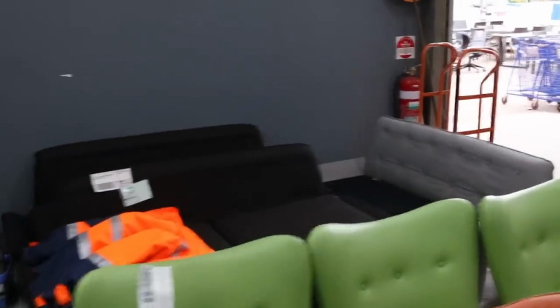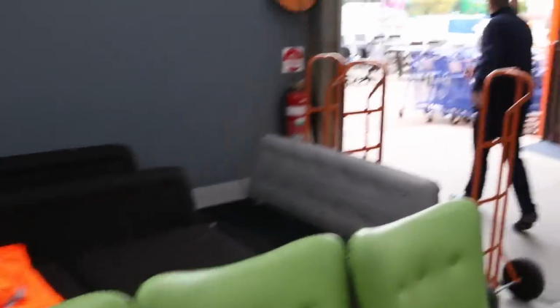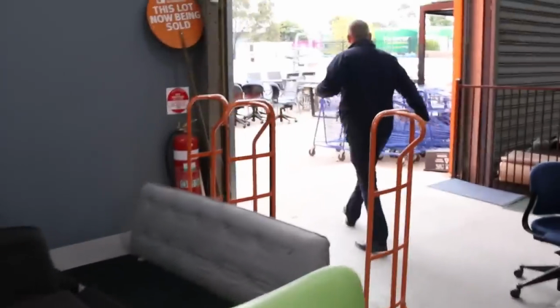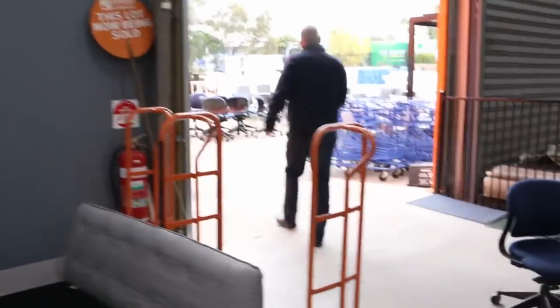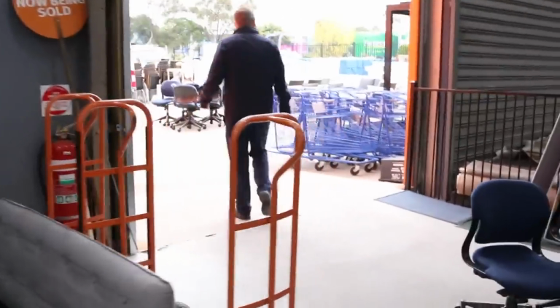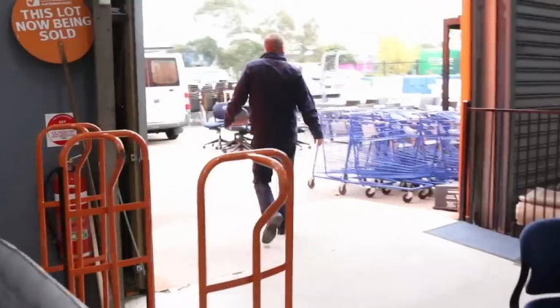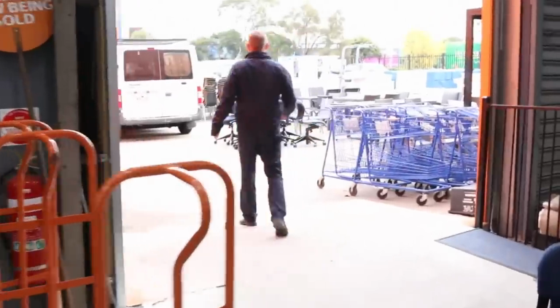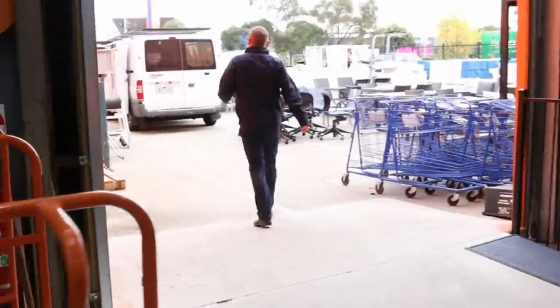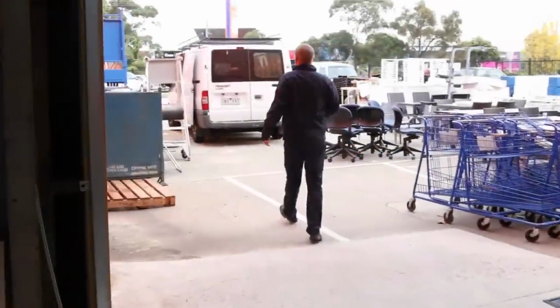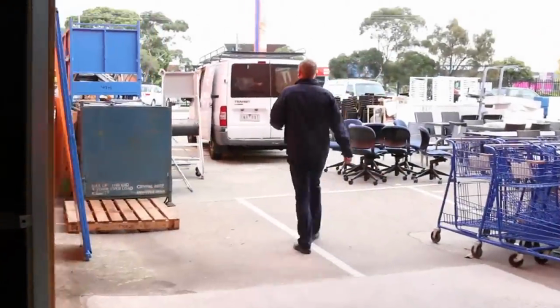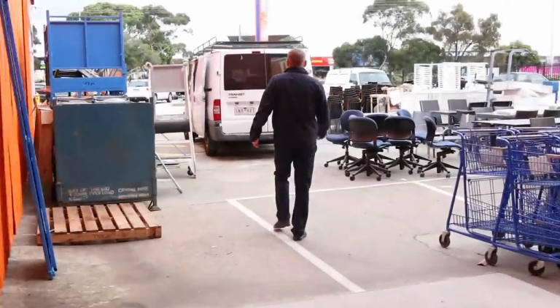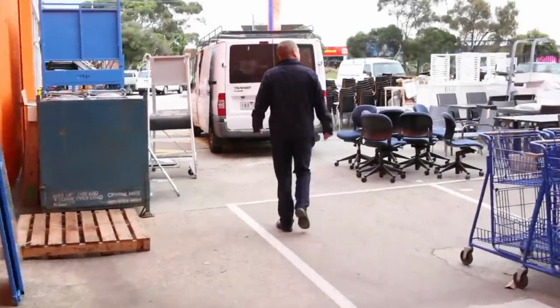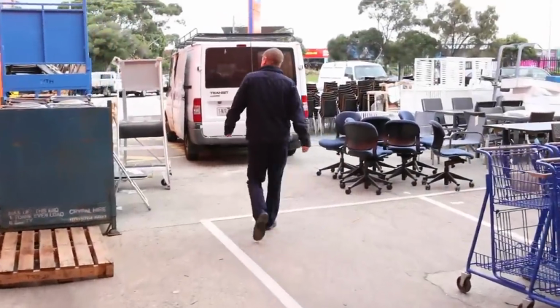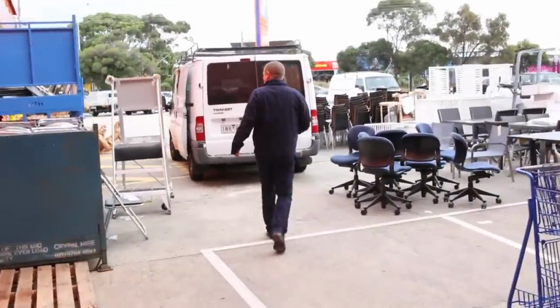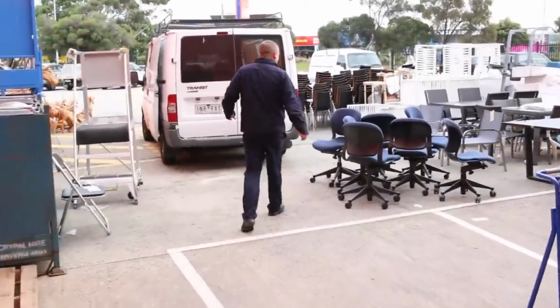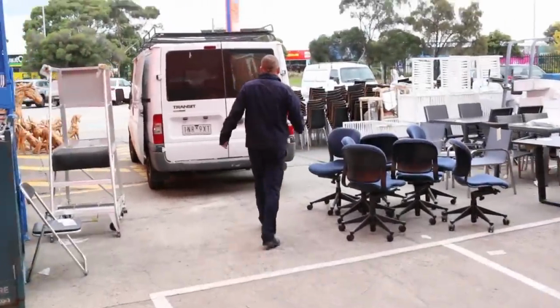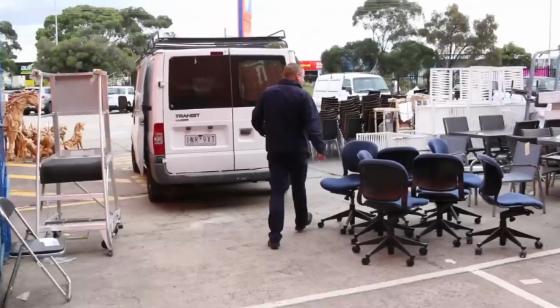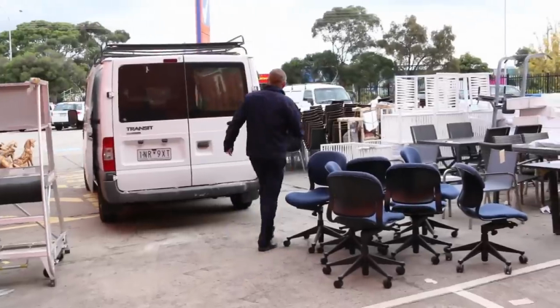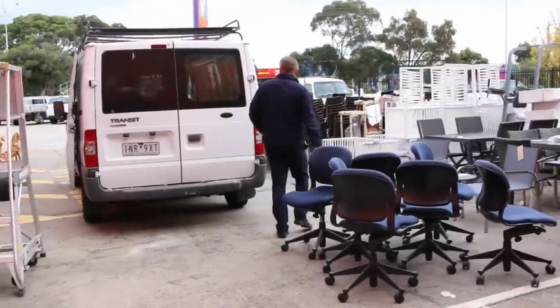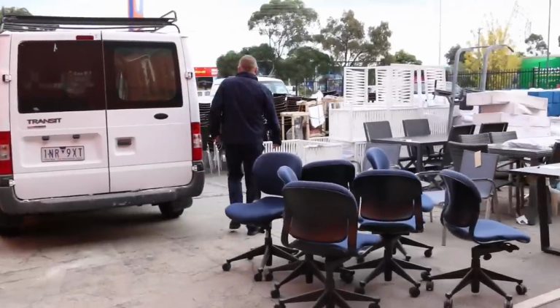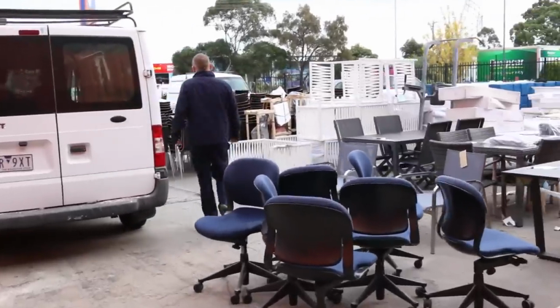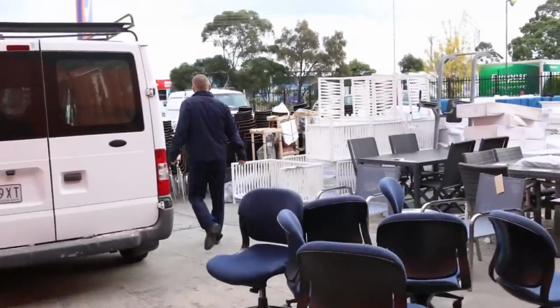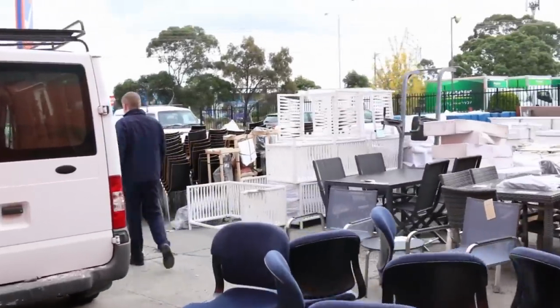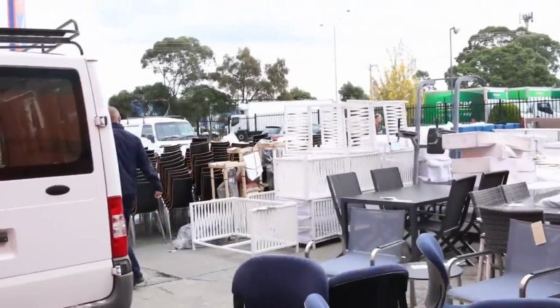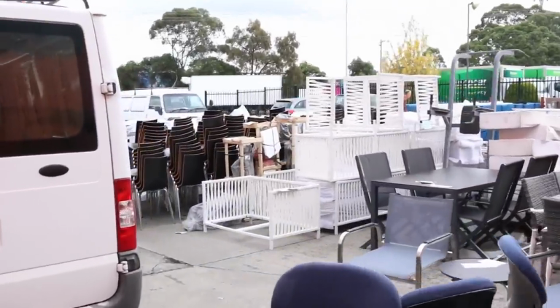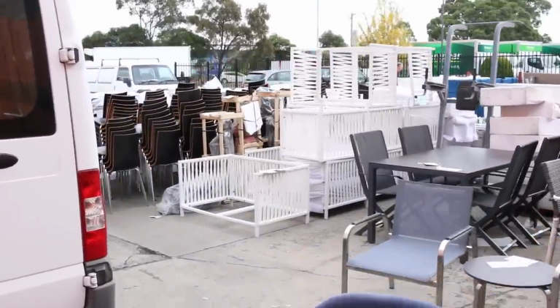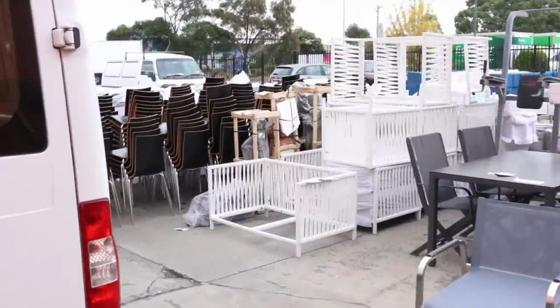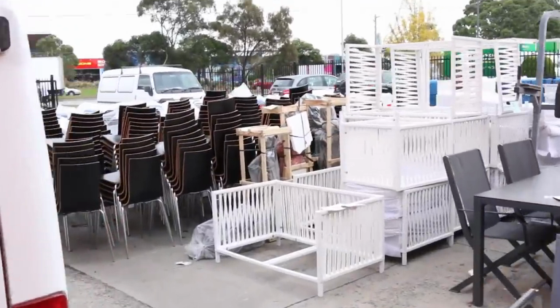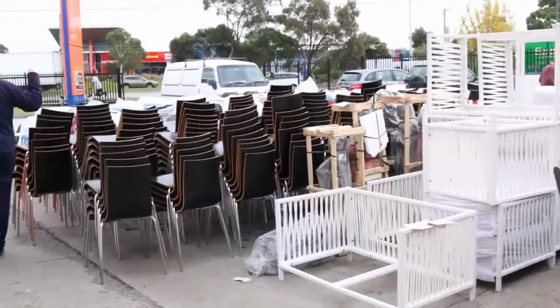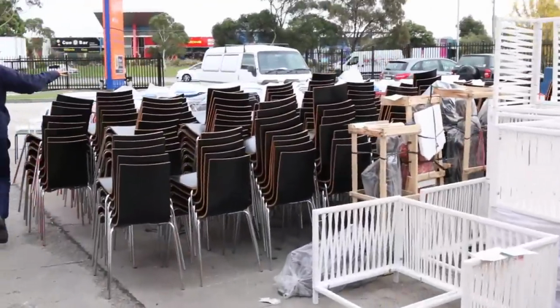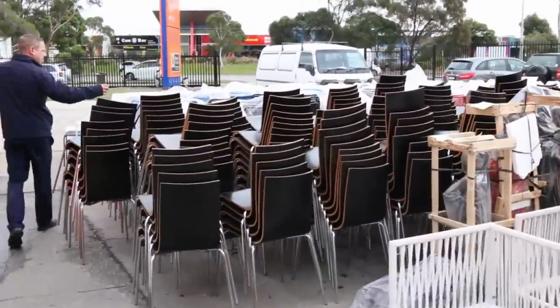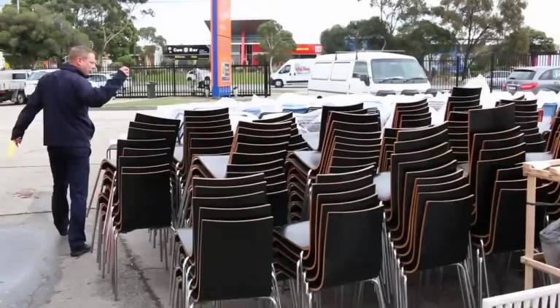Out the back - or out the front if you like - there's a huge amount of lovely gear that's come in. There's a heap of ex-hire furniture, mountains of chairs again. It's been amazing the amount of chairs that have come through.